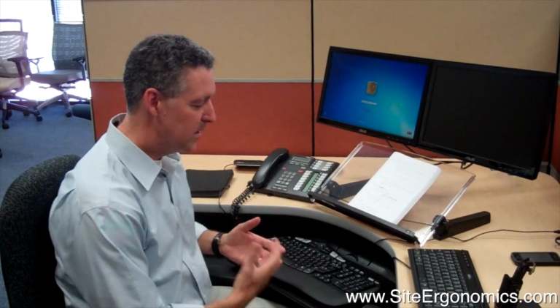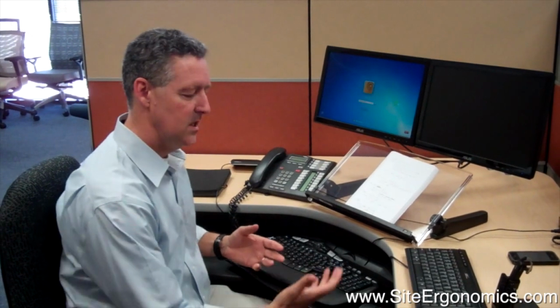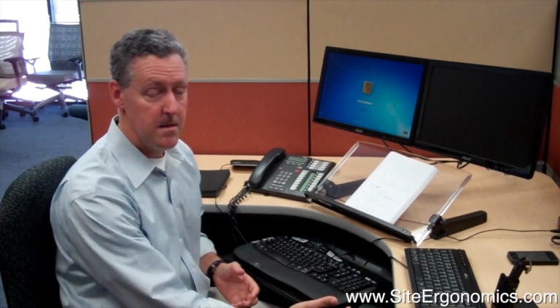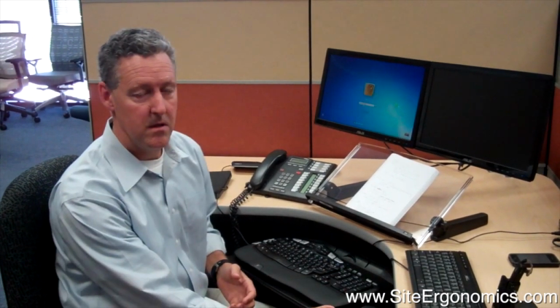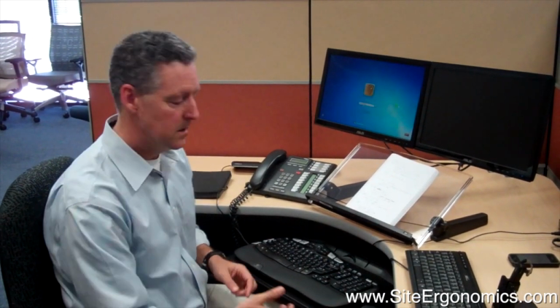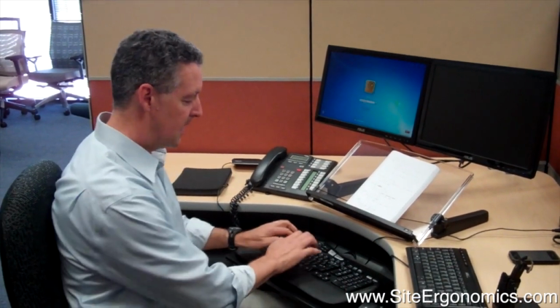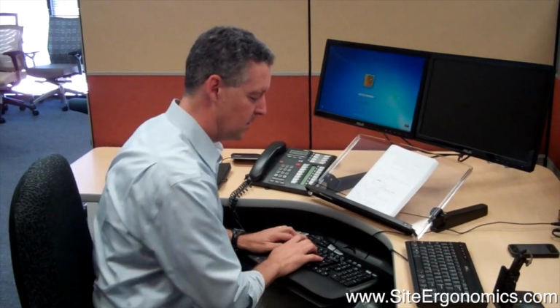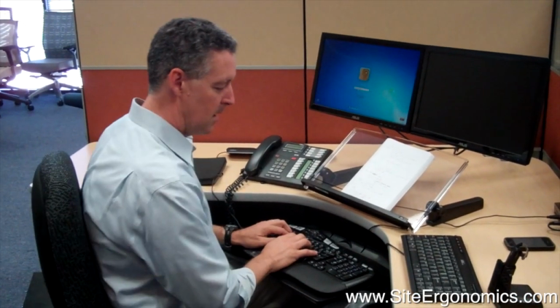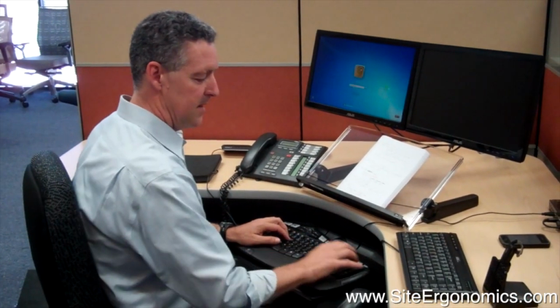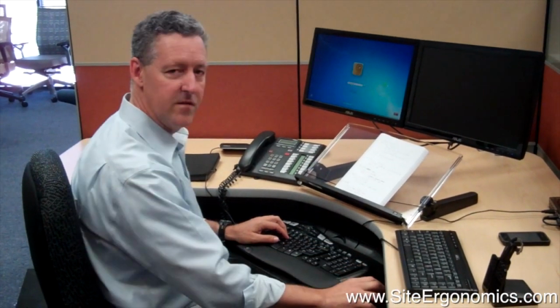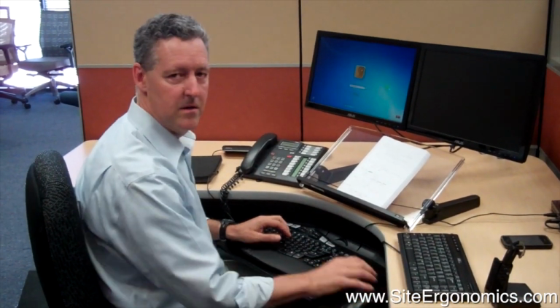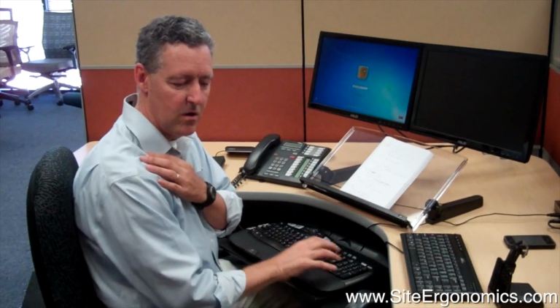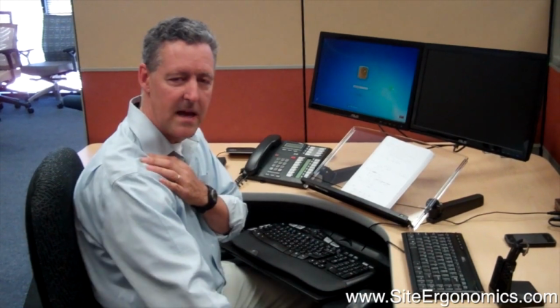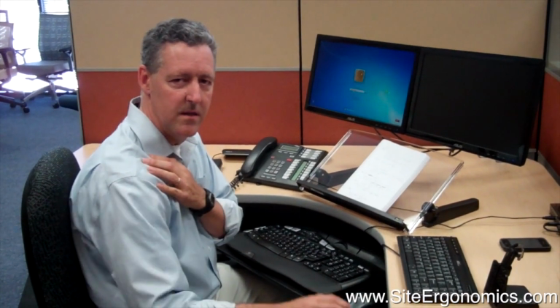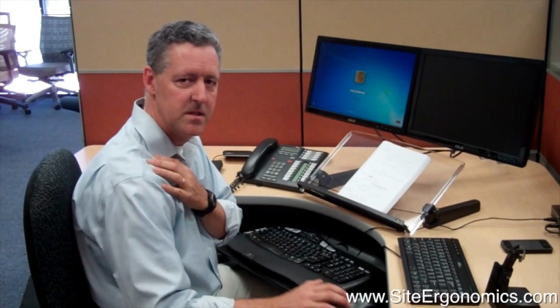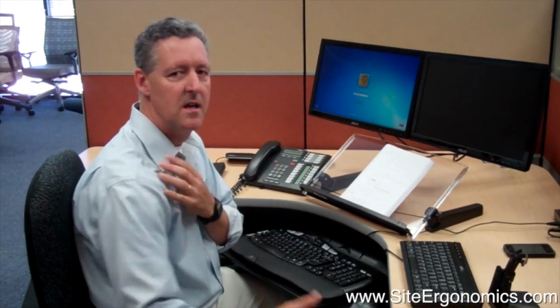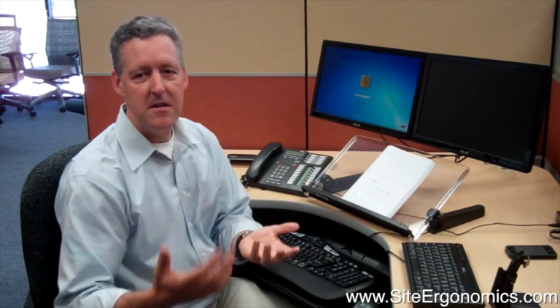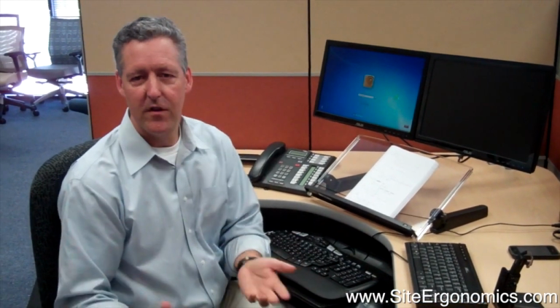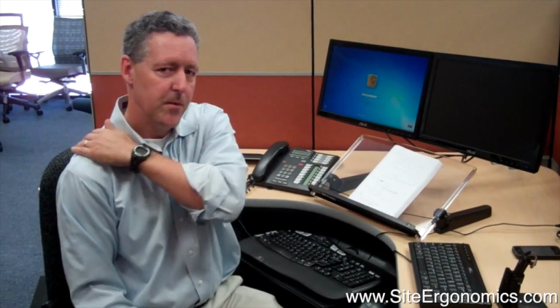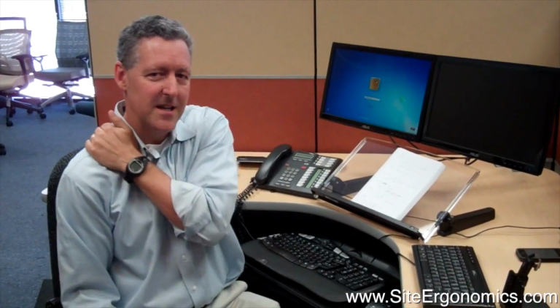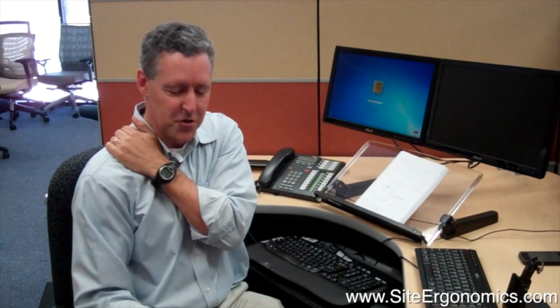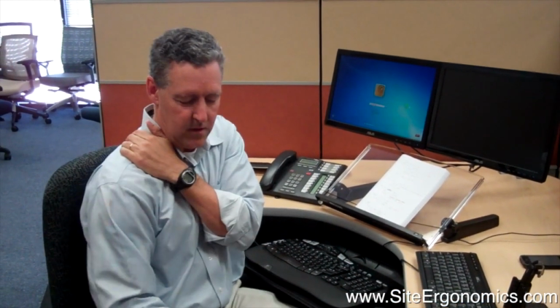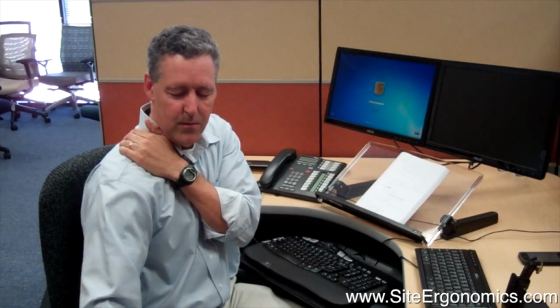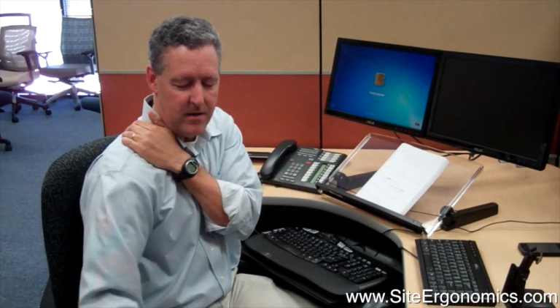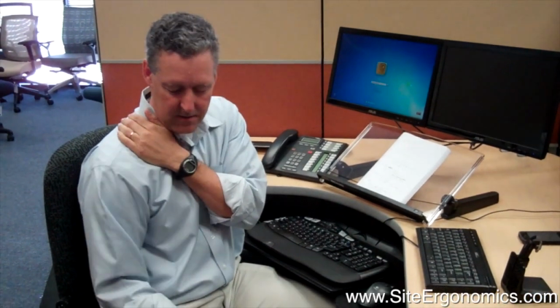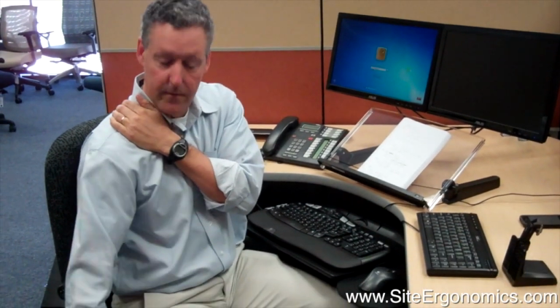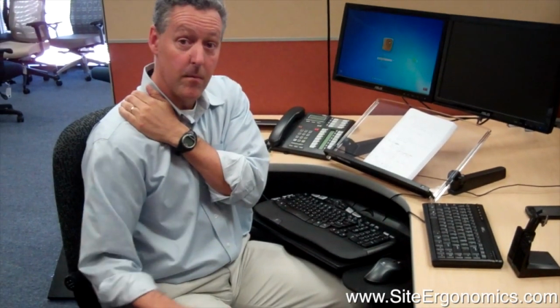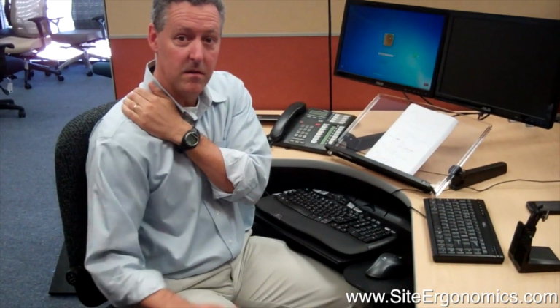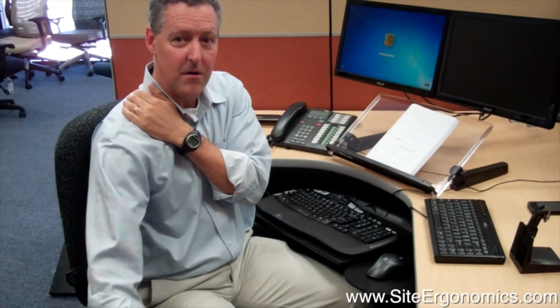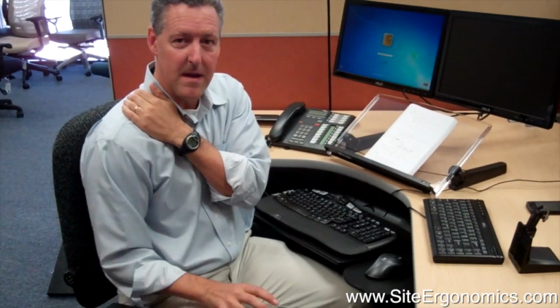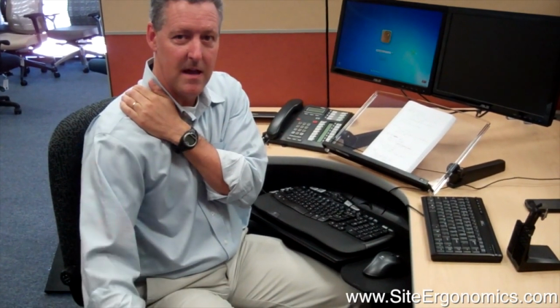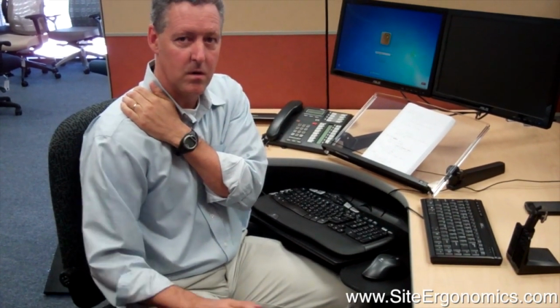The reason is they mouse on the right. So they type here and then they reach for the mouse, and they're always out in this position. You can feel this if you put your hand here on your shoulder and reach out and down over your armrest — you can feel how hard that muscle has to work.